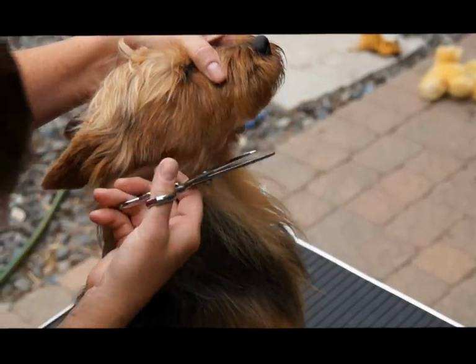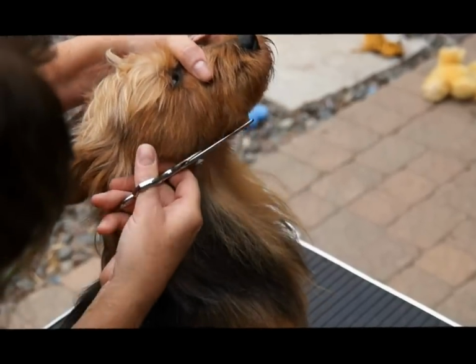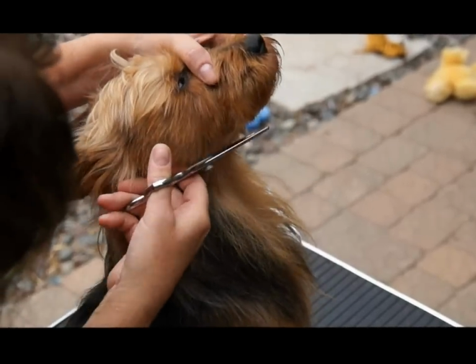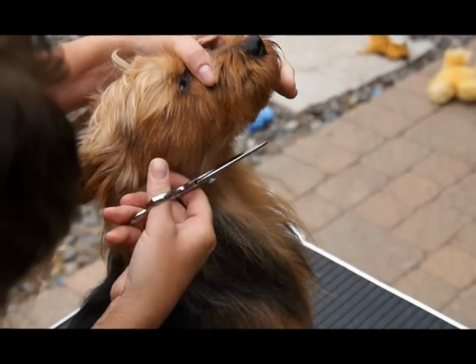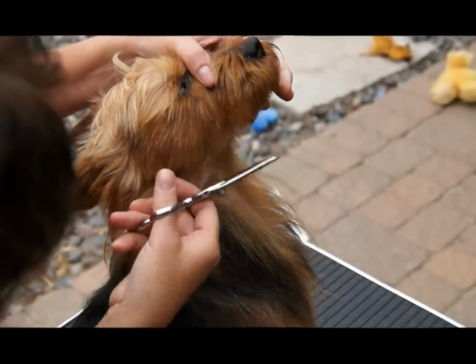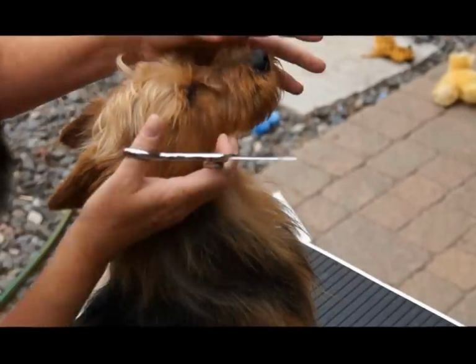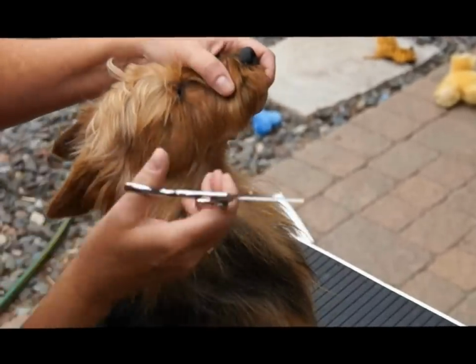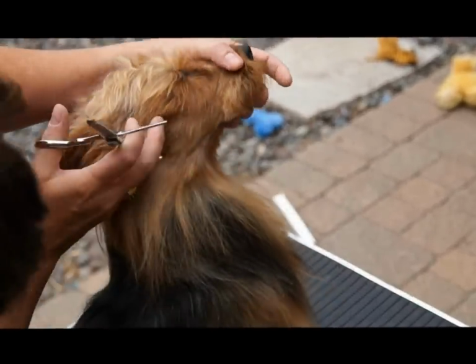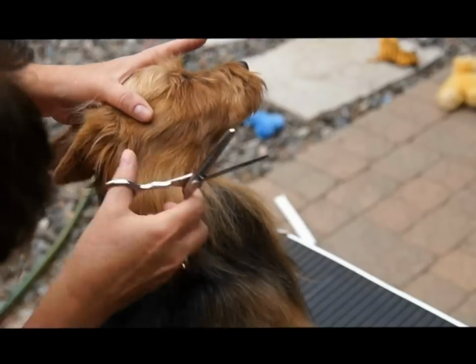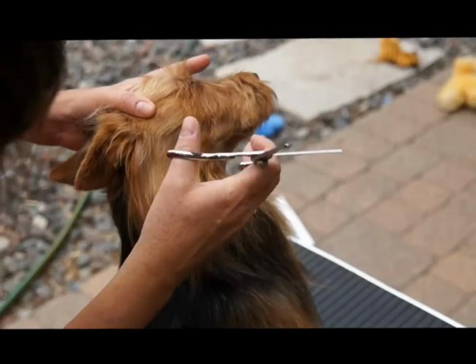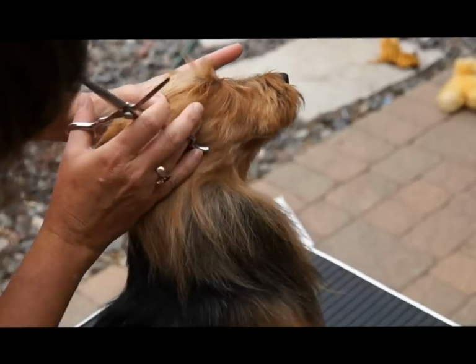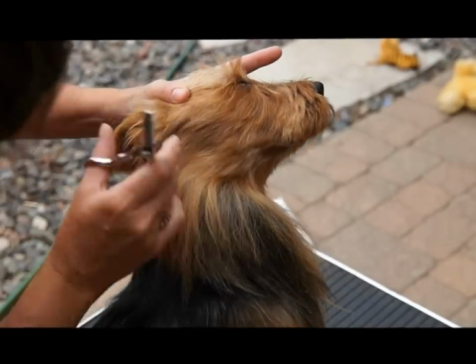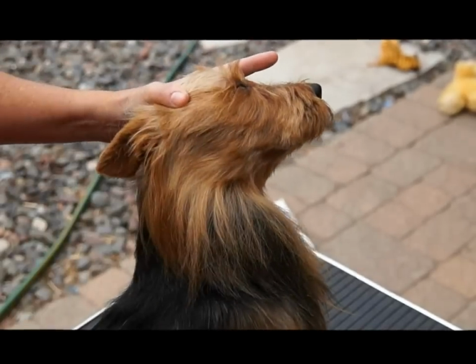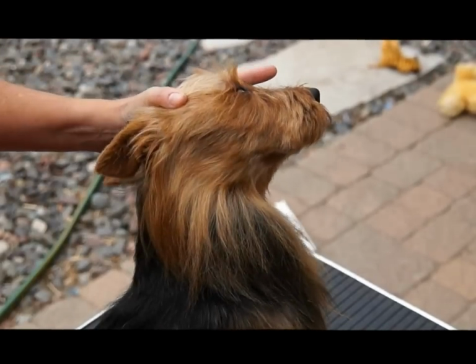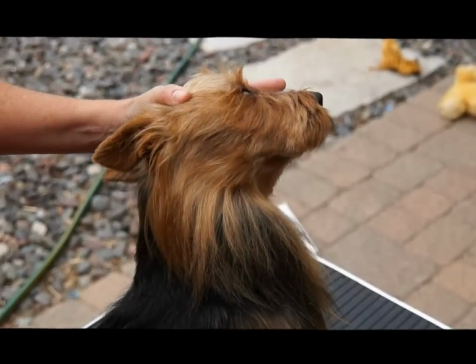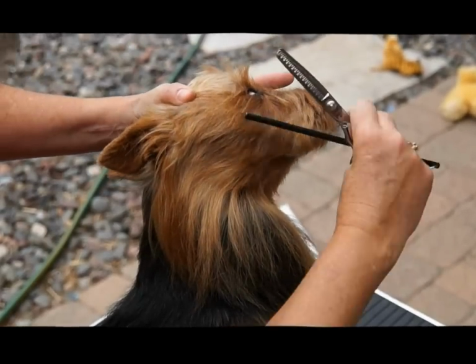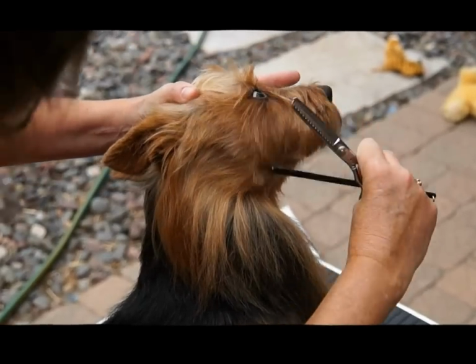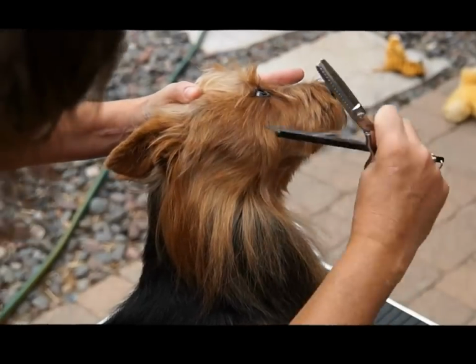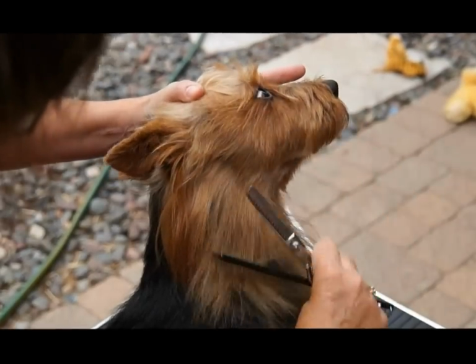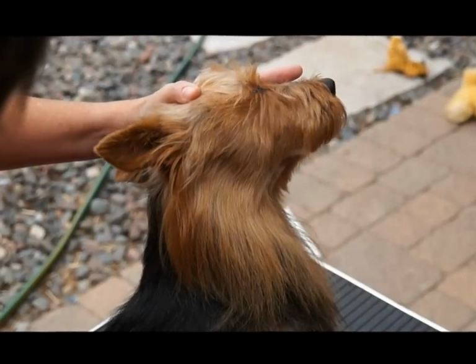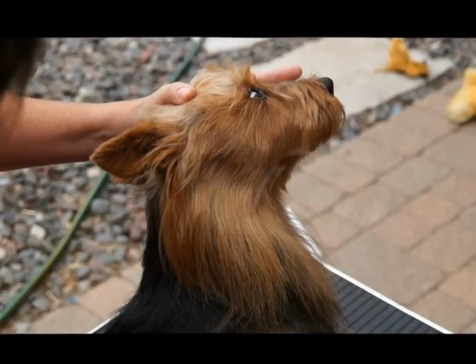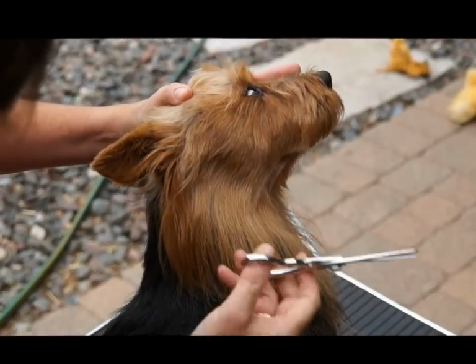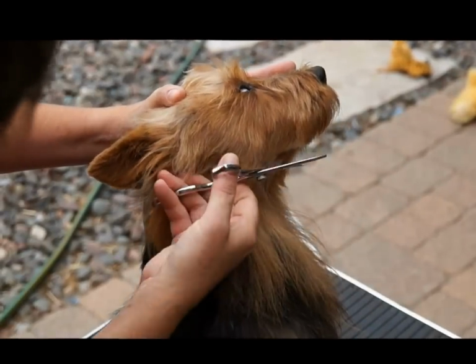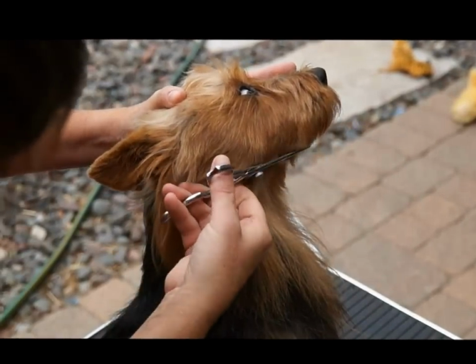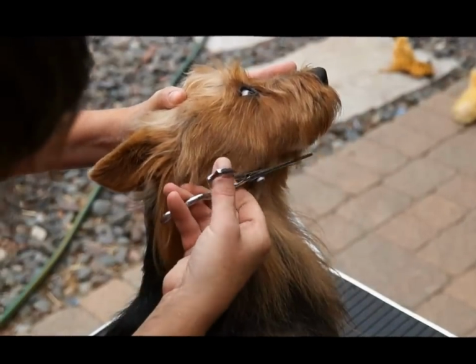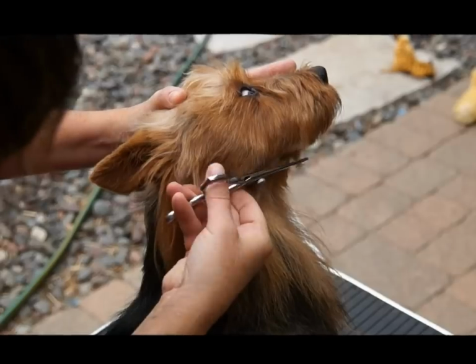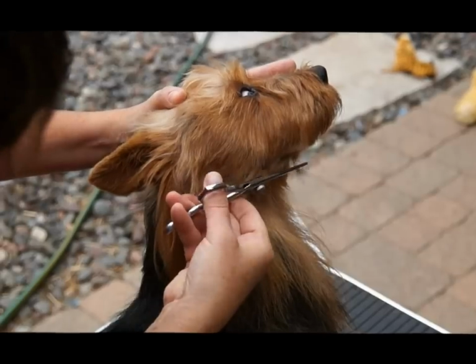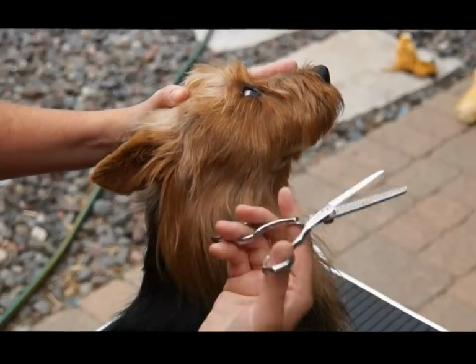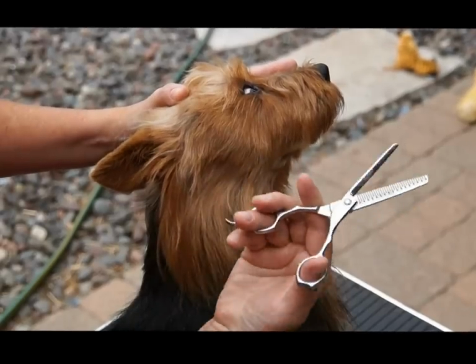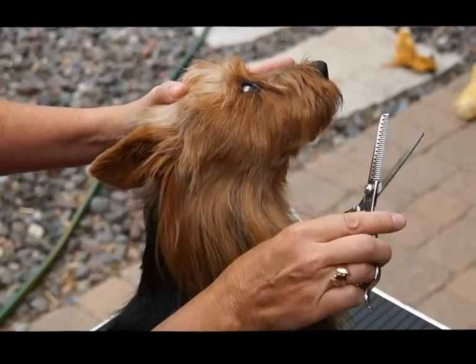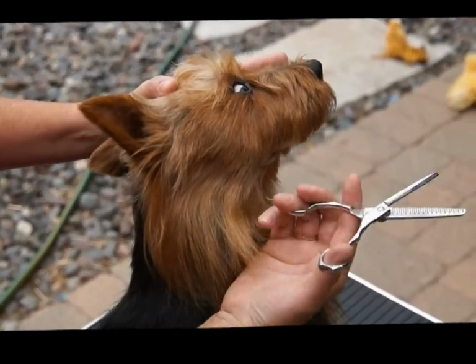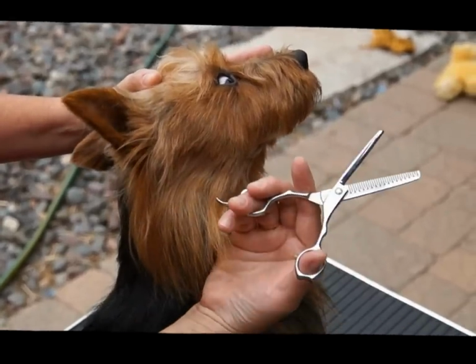Just to keep the line straight, you can use the thinning shears. This is the type that I use.